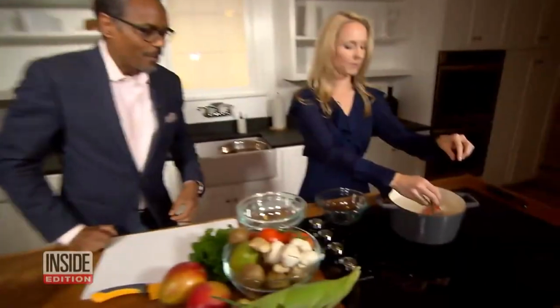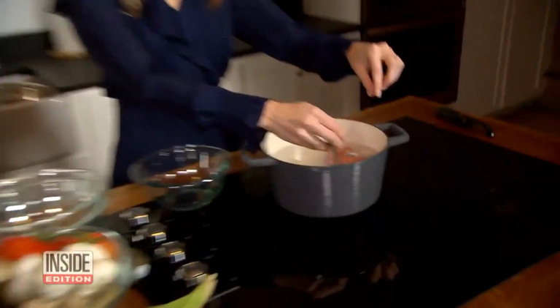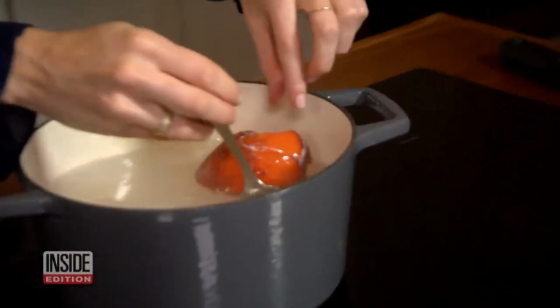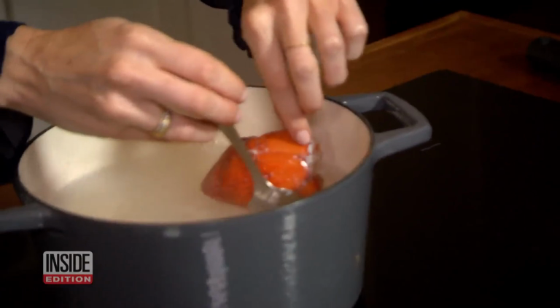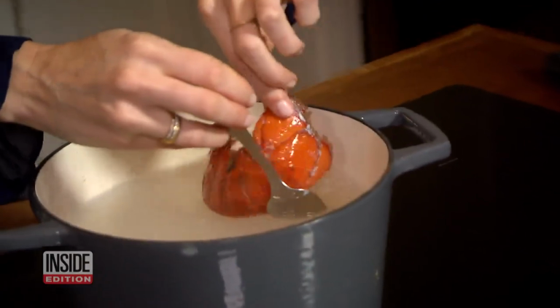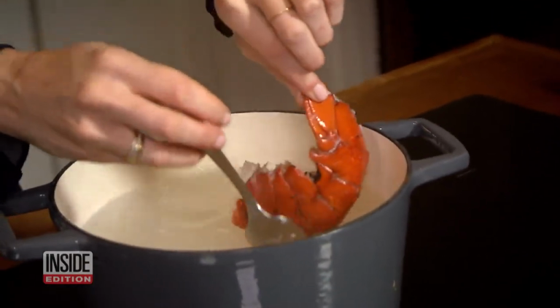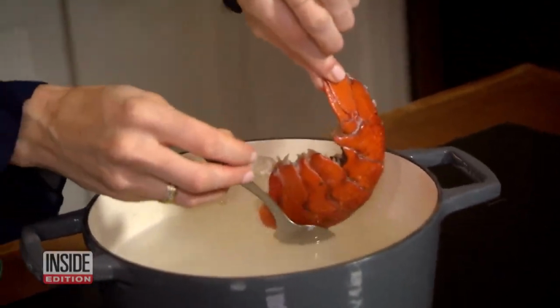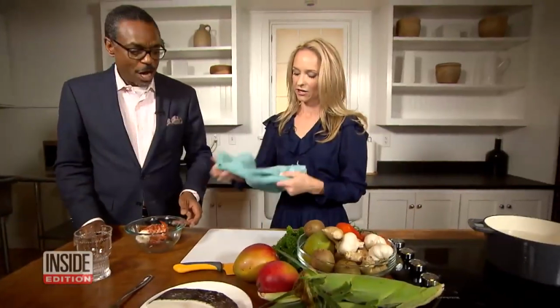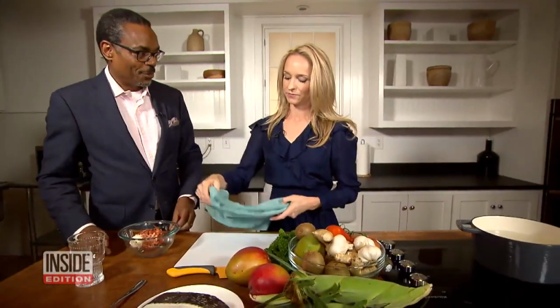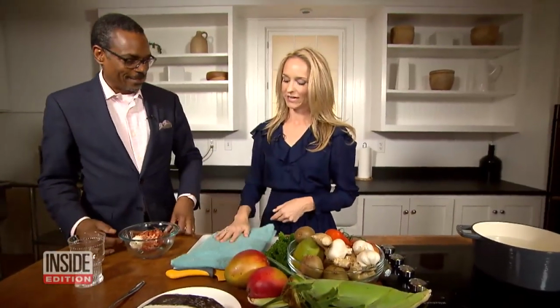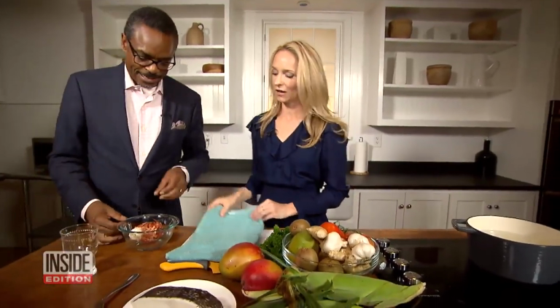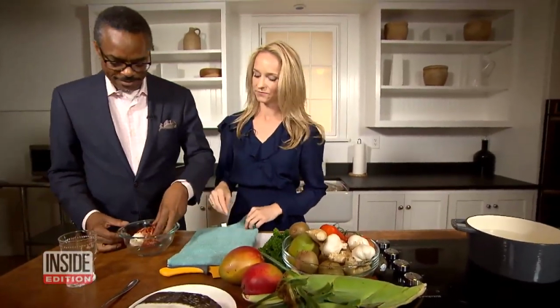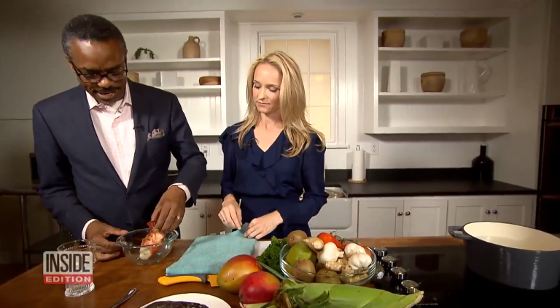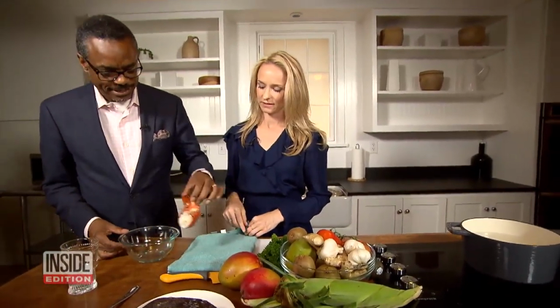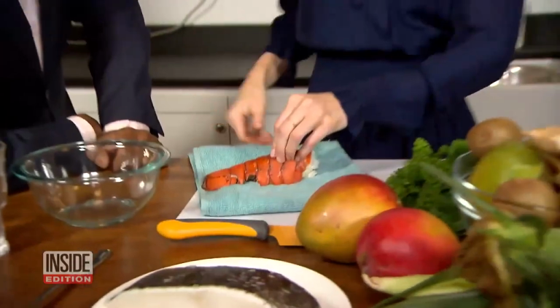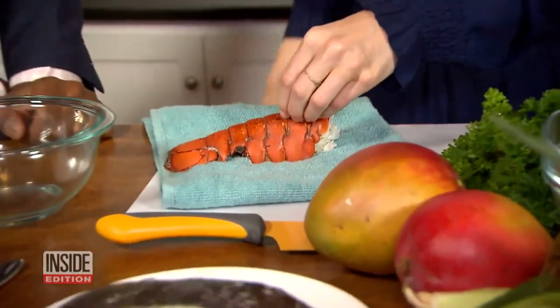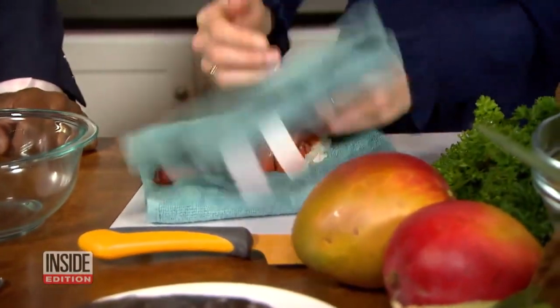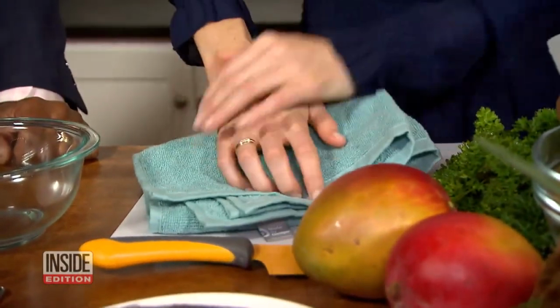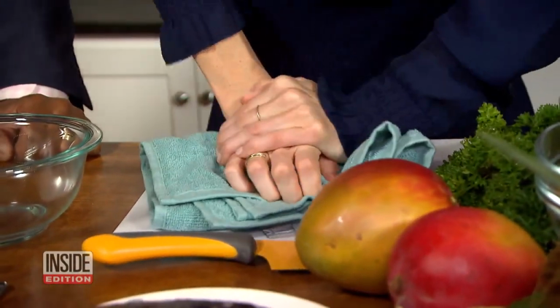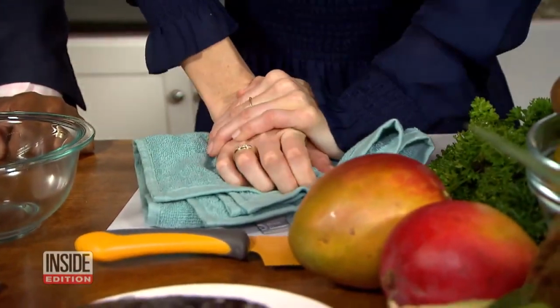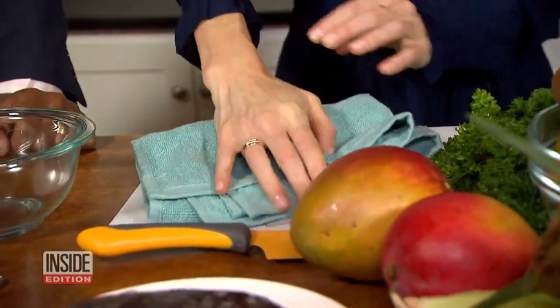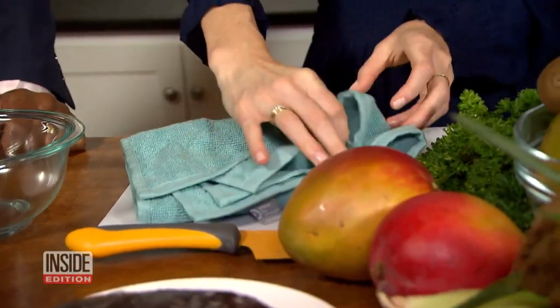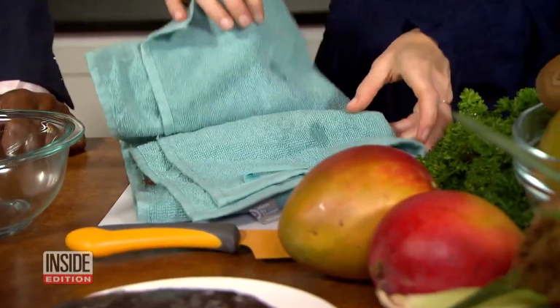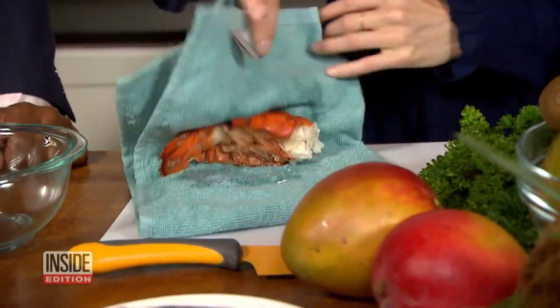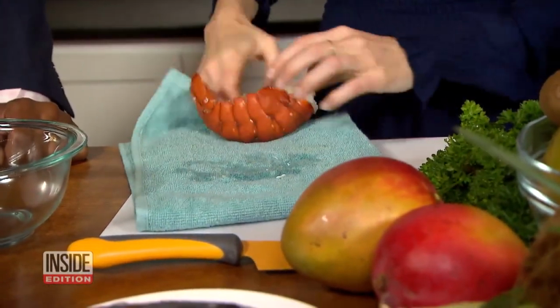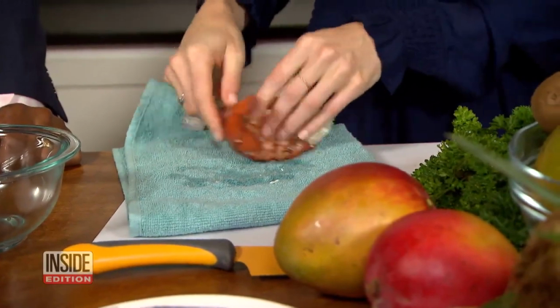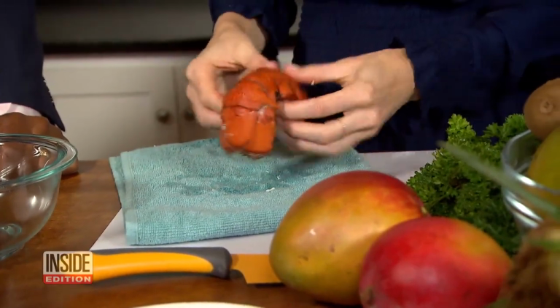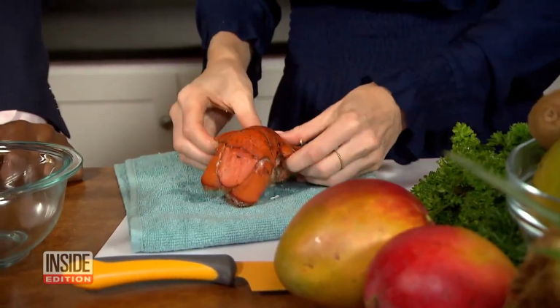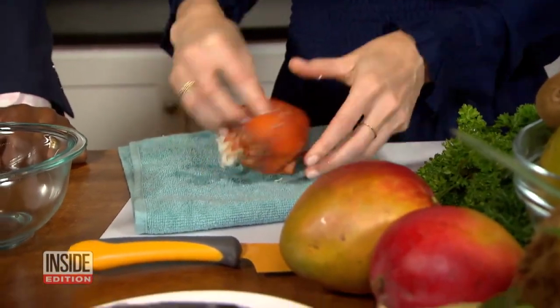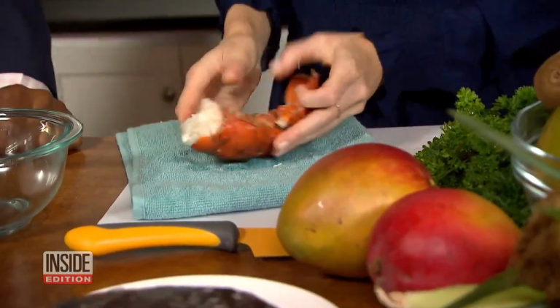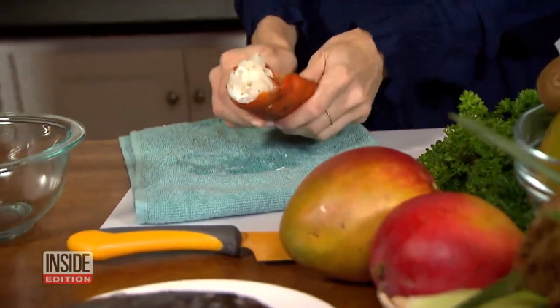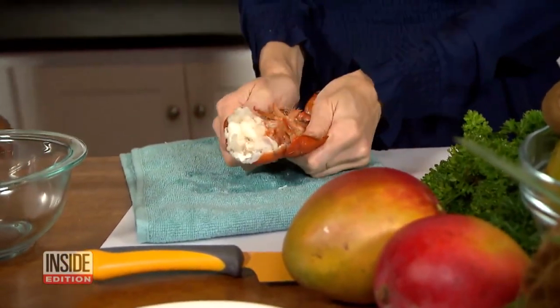Having lobster for lunch? All you need is a kitchen towel to remove the shell. Lay it on its back just like this and hold it over. You'll see that it comes right out of the shell.